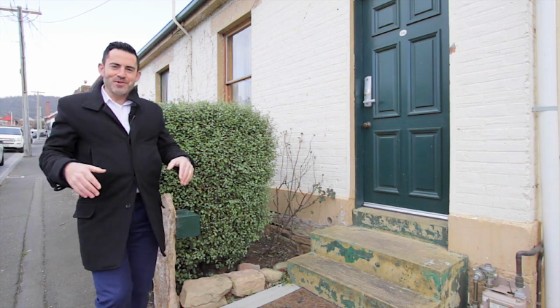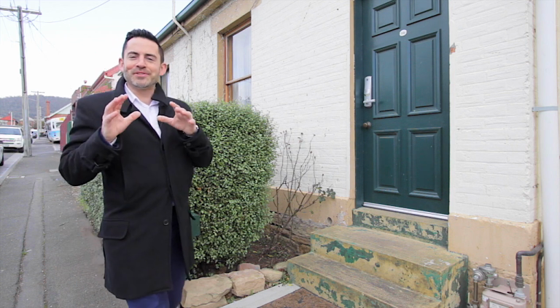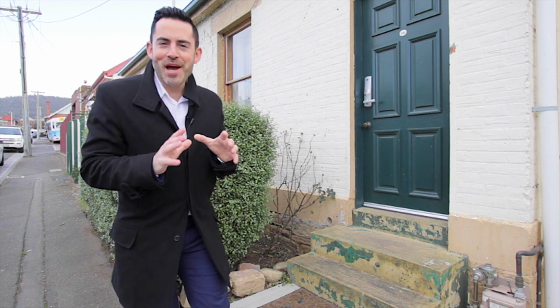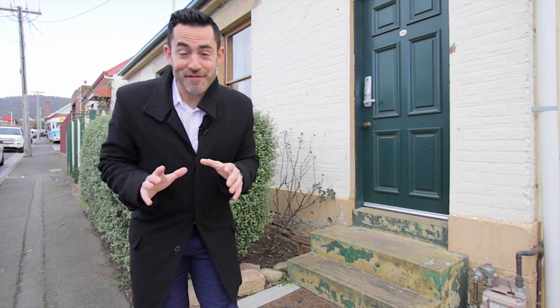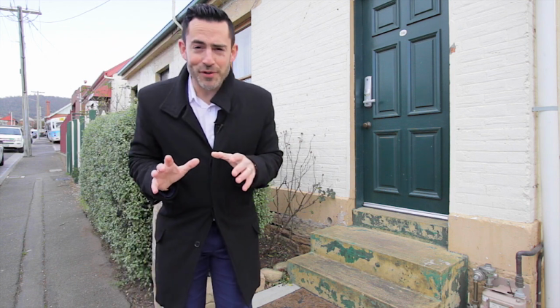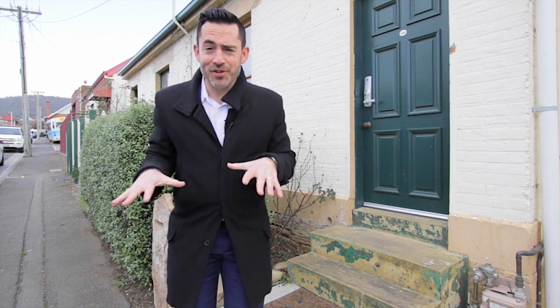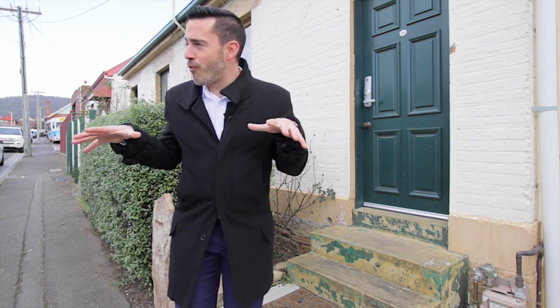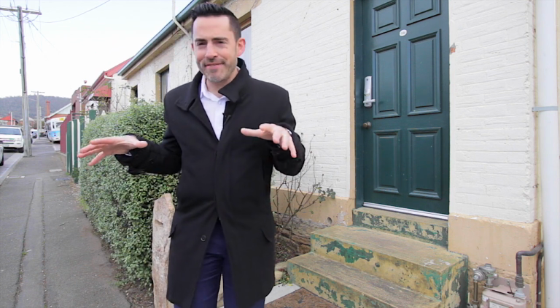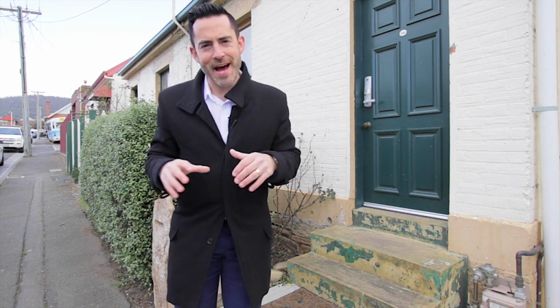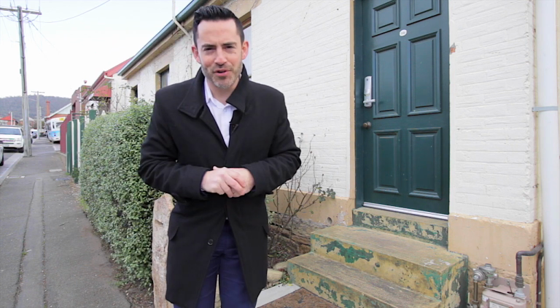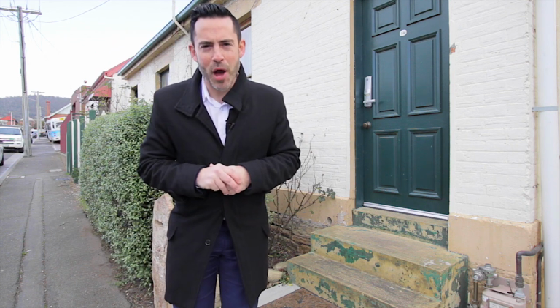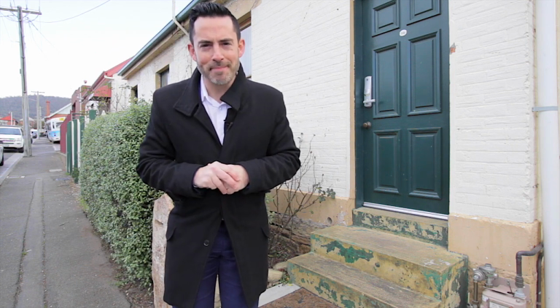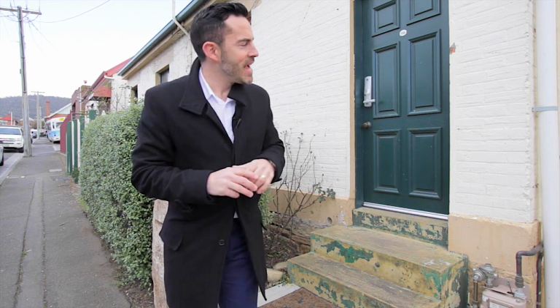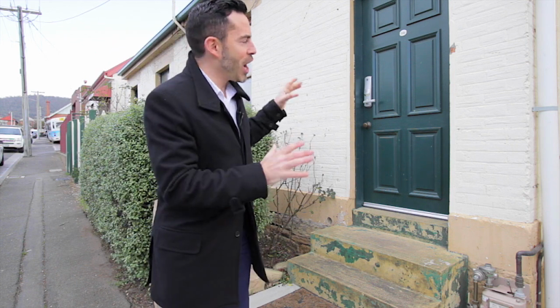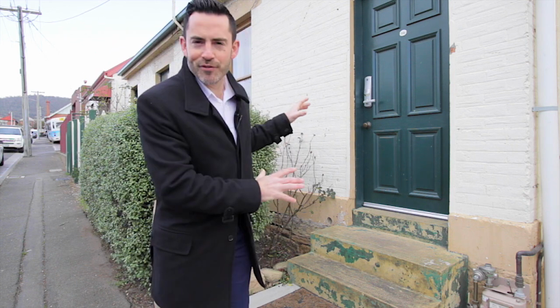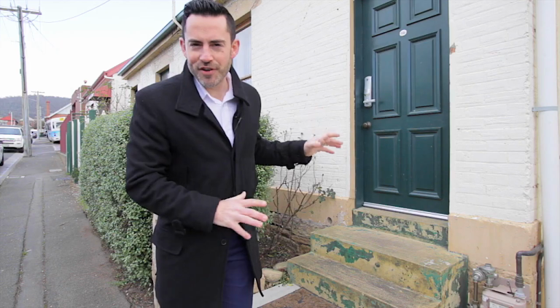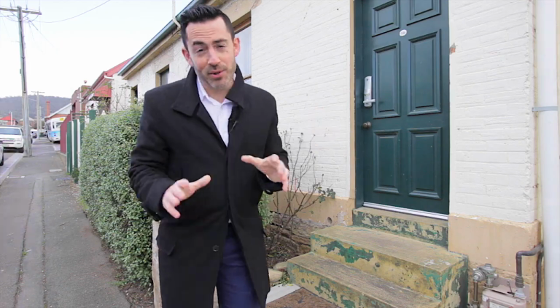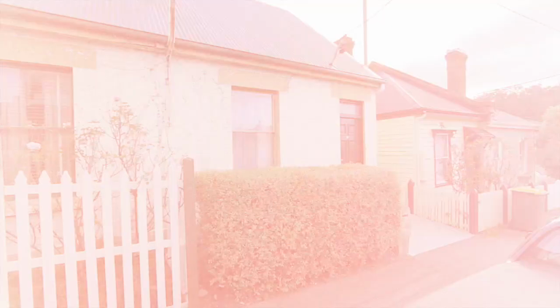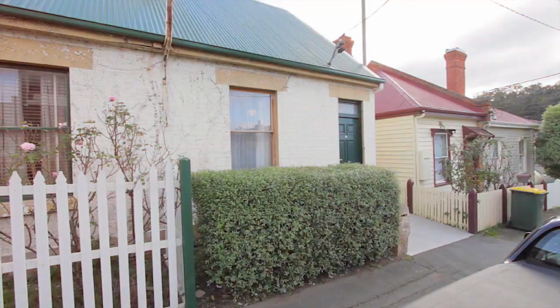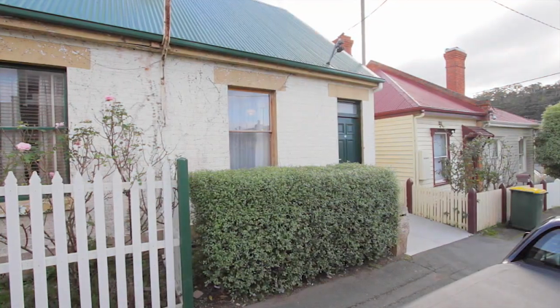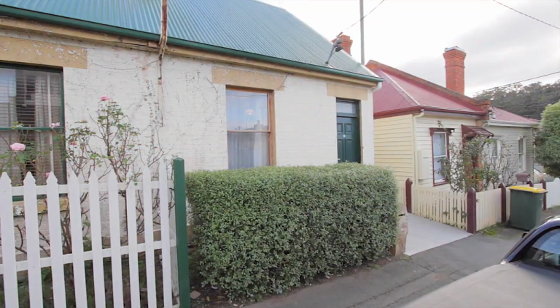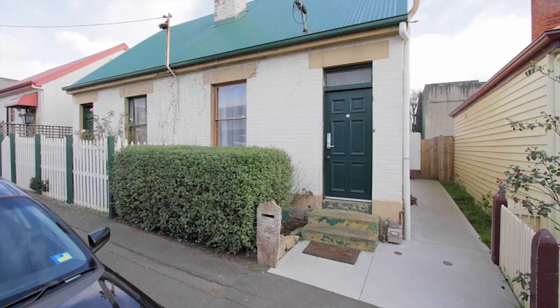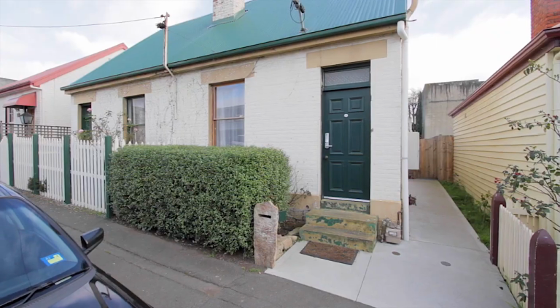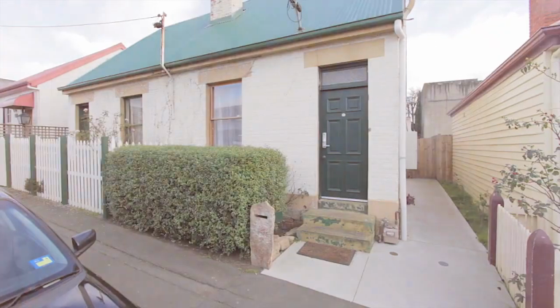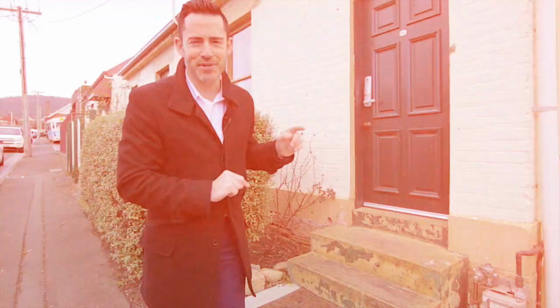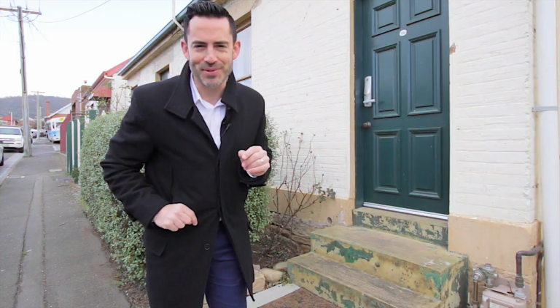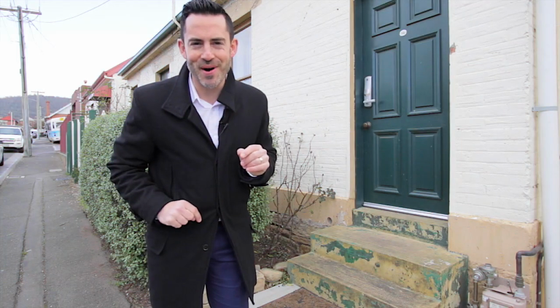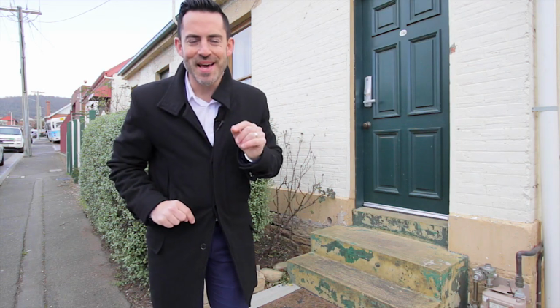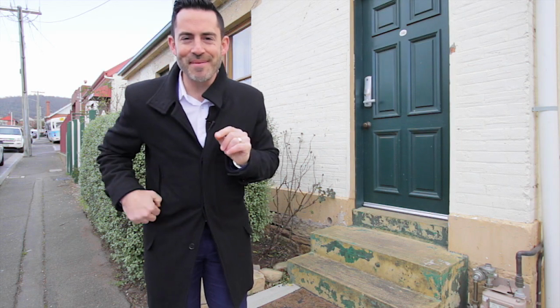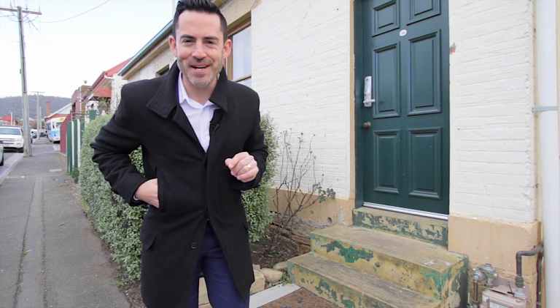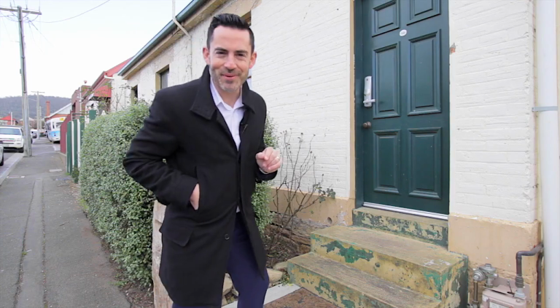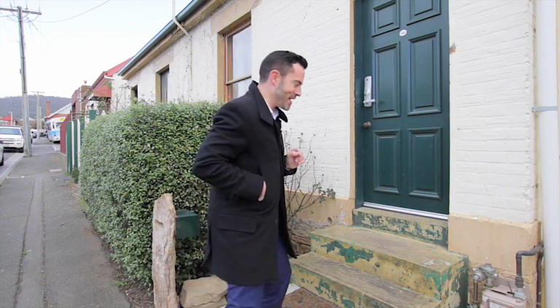Today I'm in Feltham Street, right in the heart of North Hobart. The home I've got for you might look humble from the outside, but behind this door is a real surprise. Come with me, I'll show you what I mean.